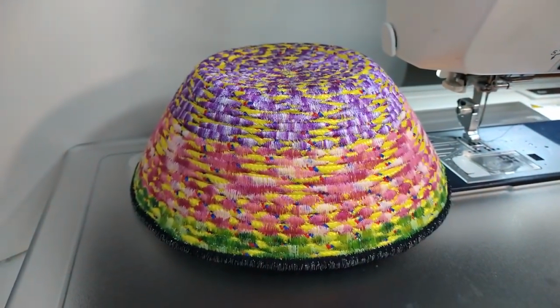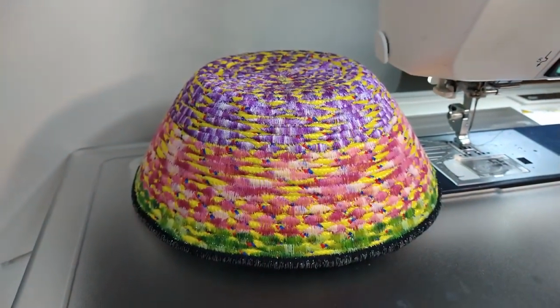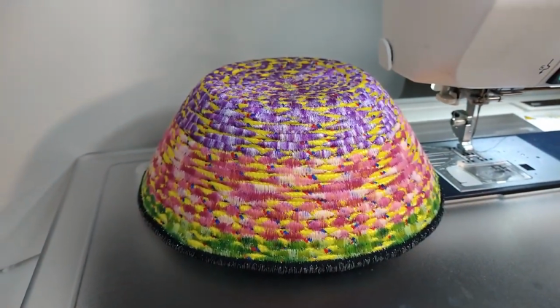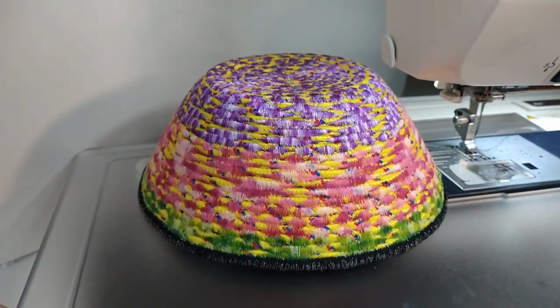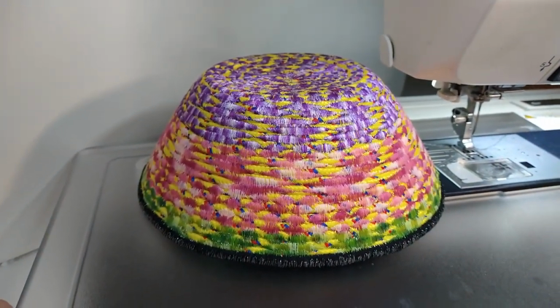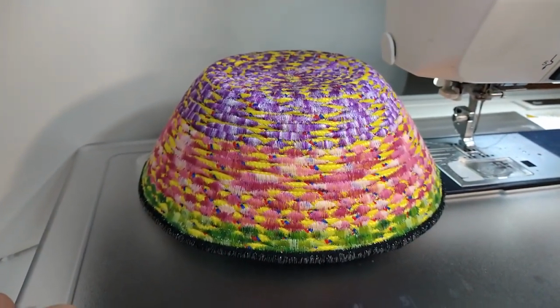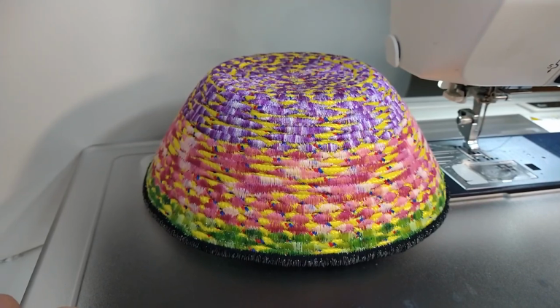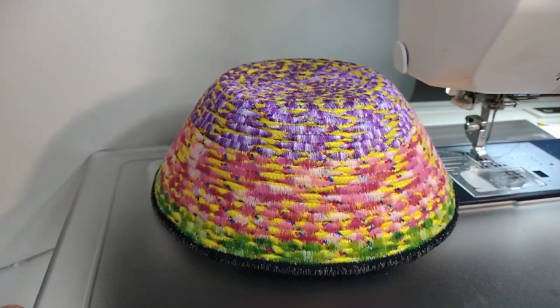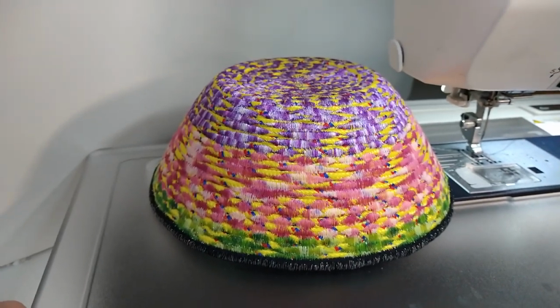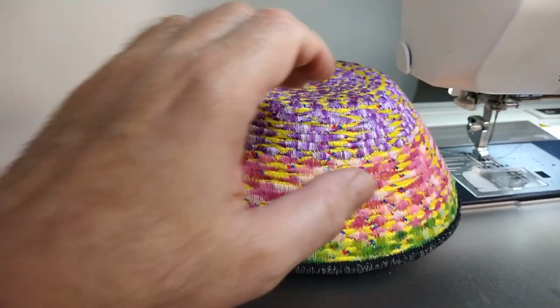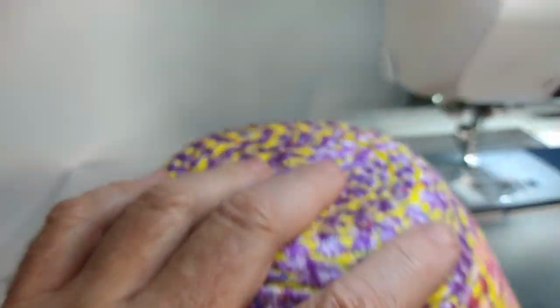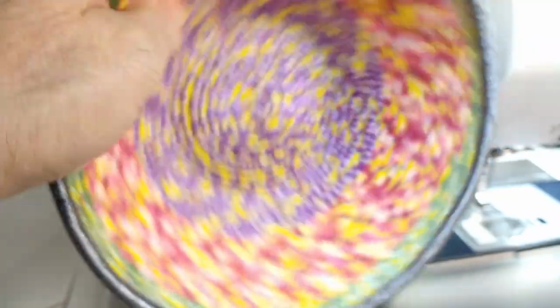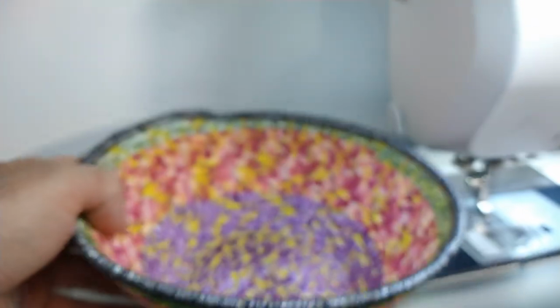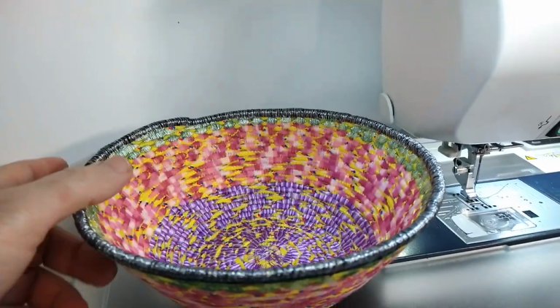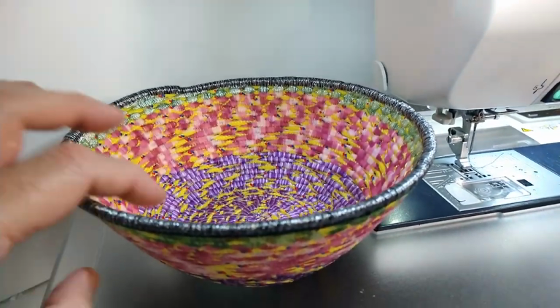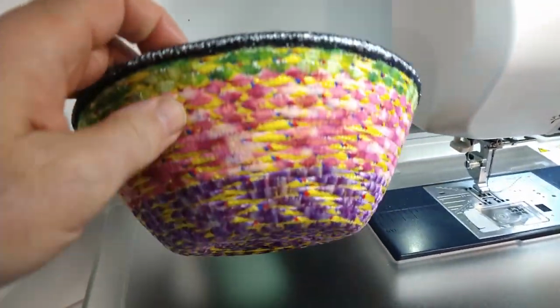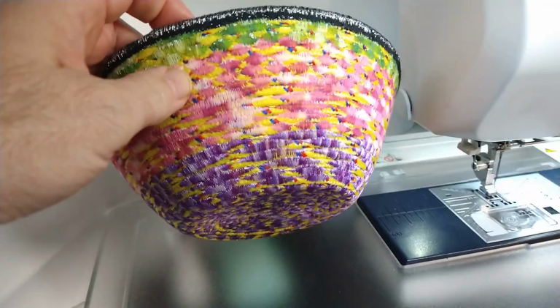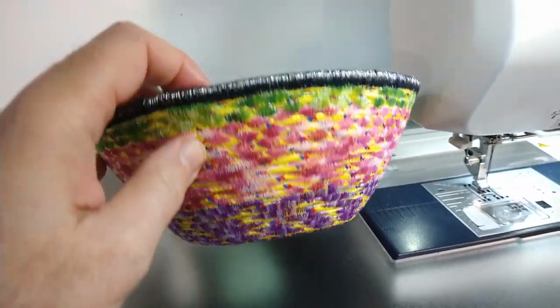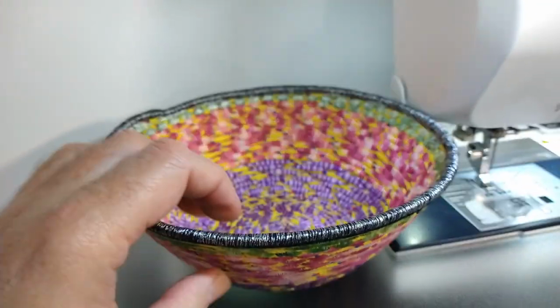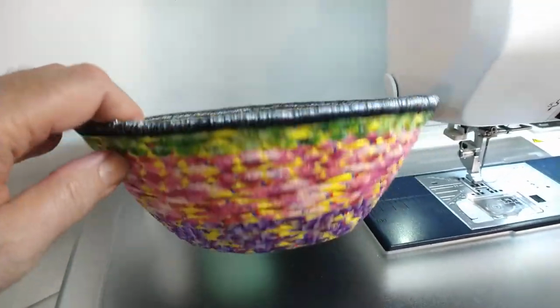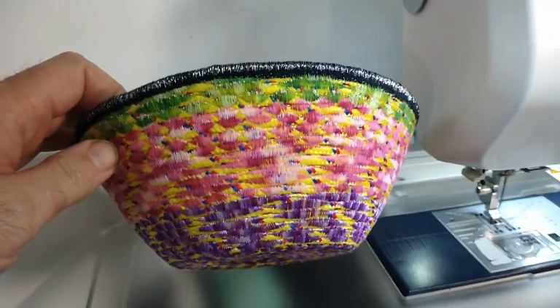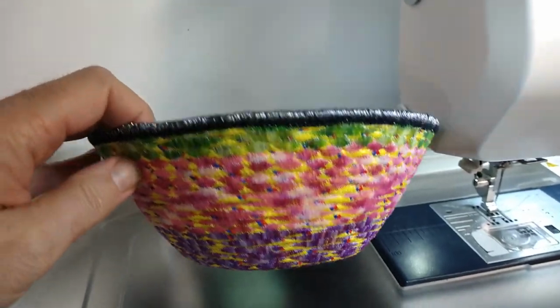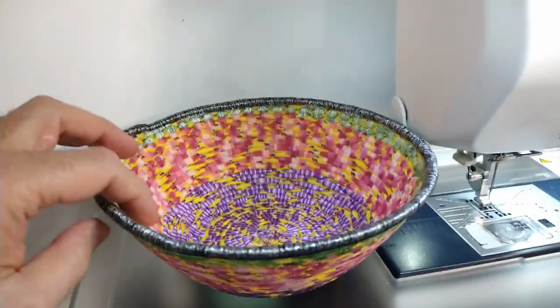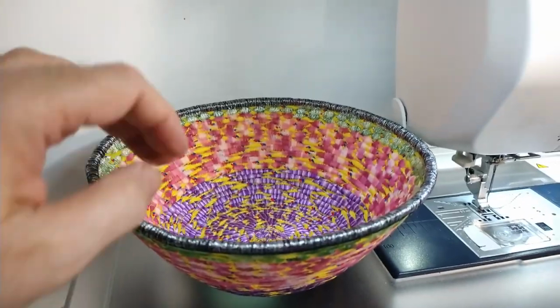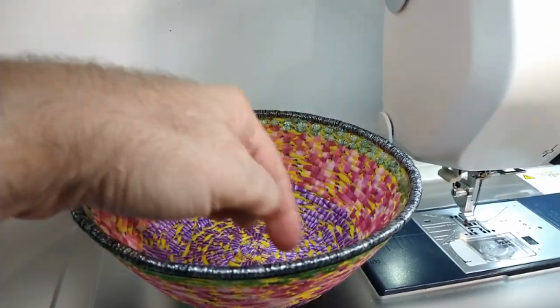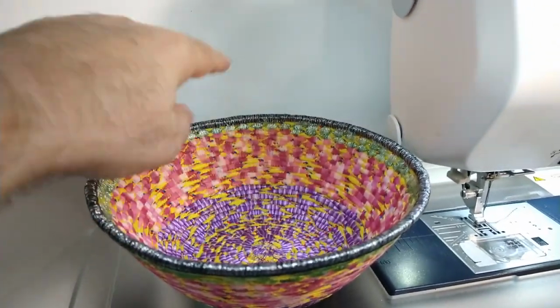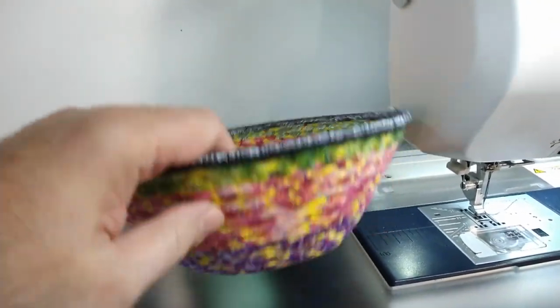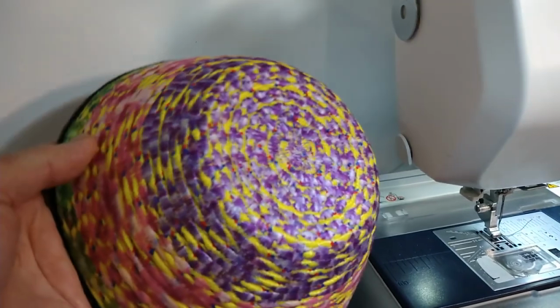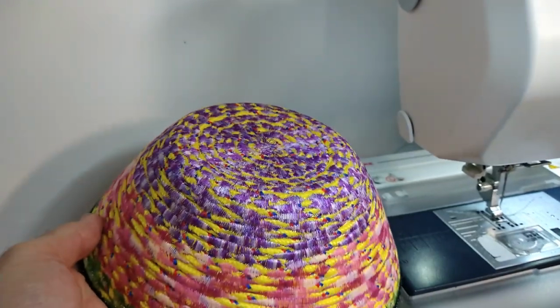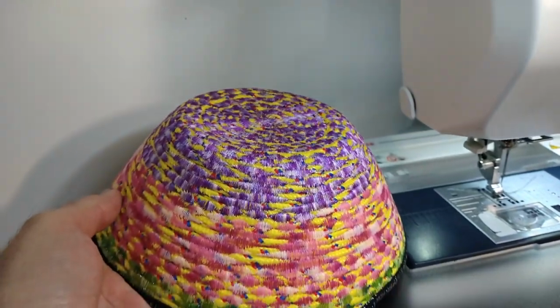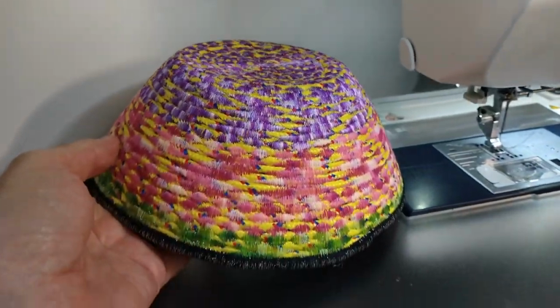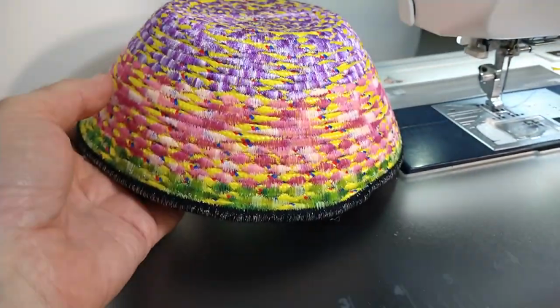Somebody asked me if you can wash these. I don't see why you couldn't, but I wouldn't eat anything out of these. These are more of a display type bowl. So just vacuum them — that's what I would do.